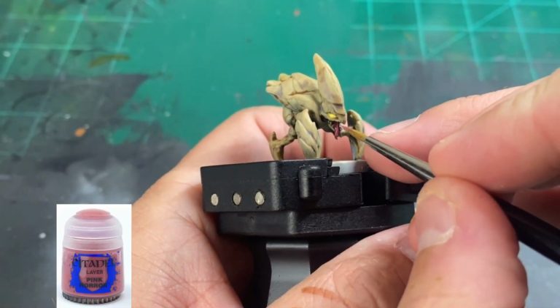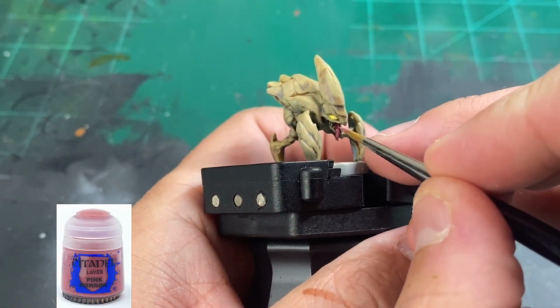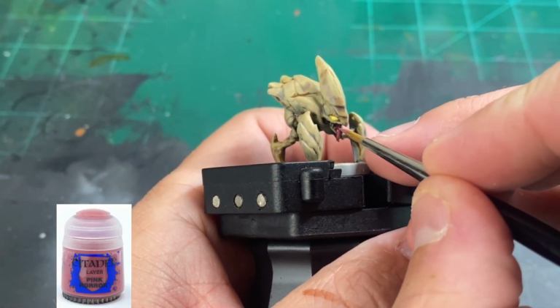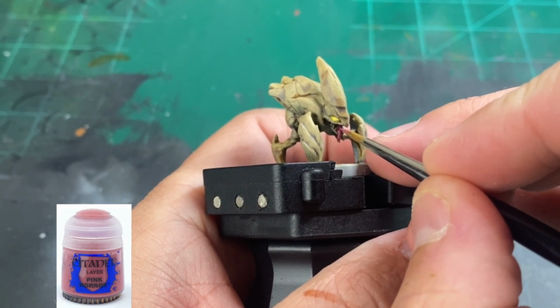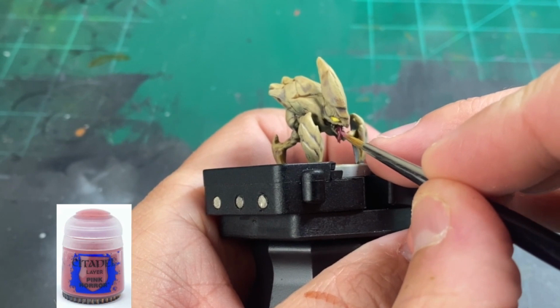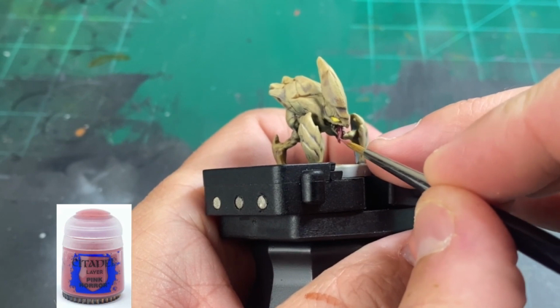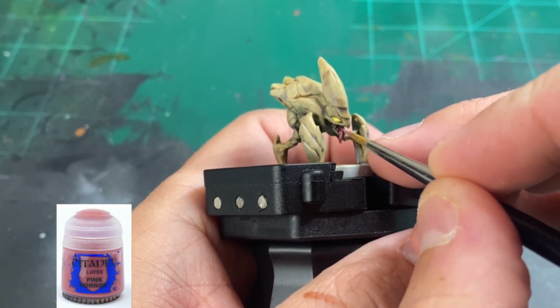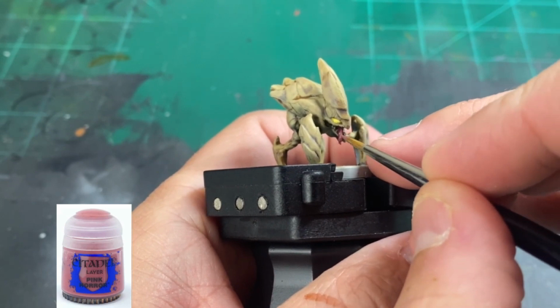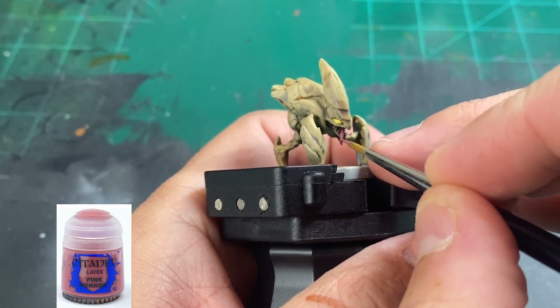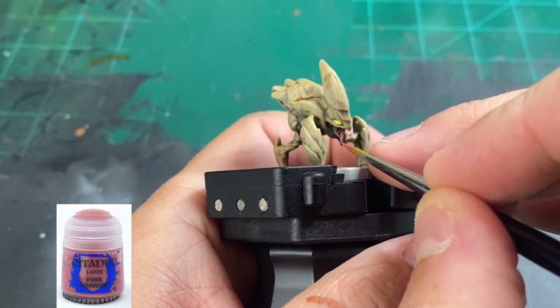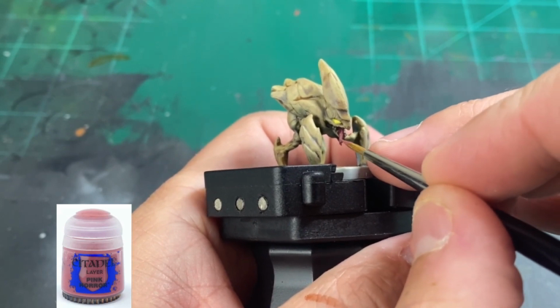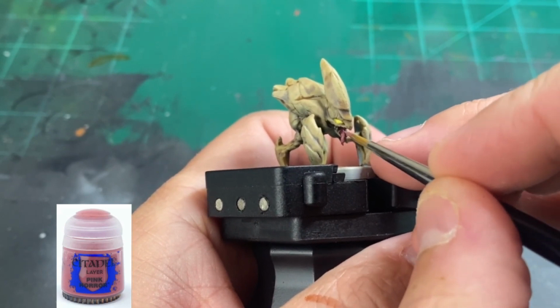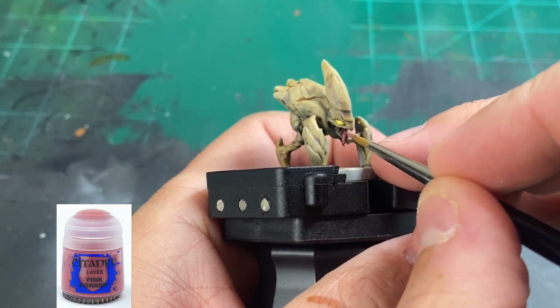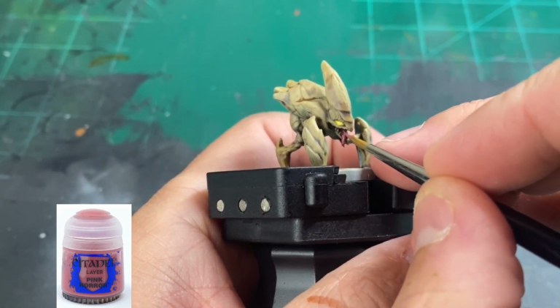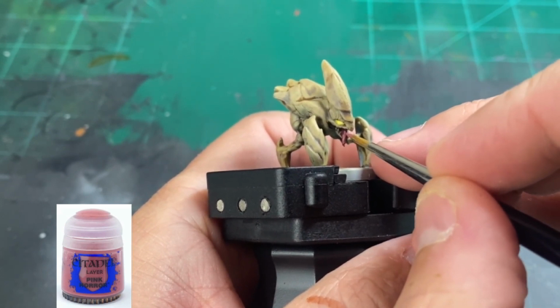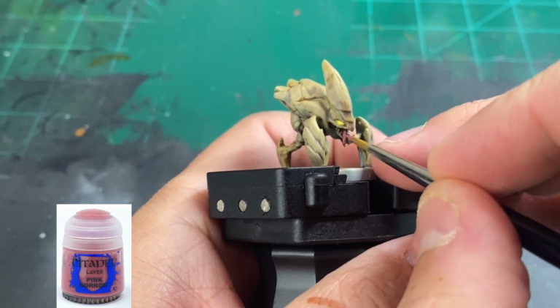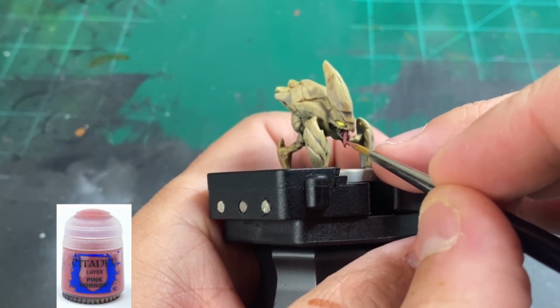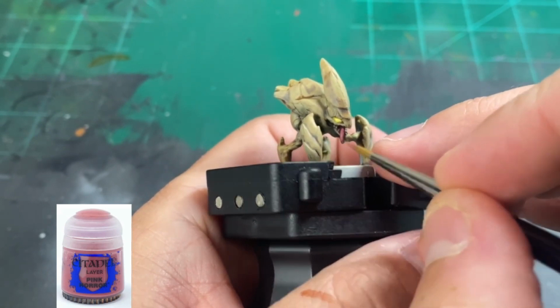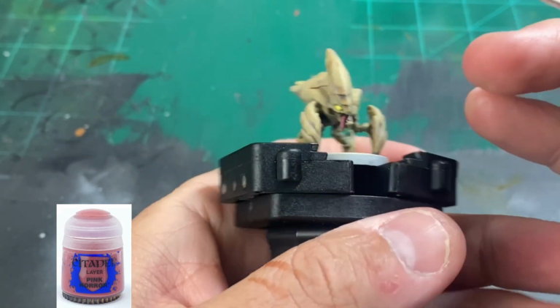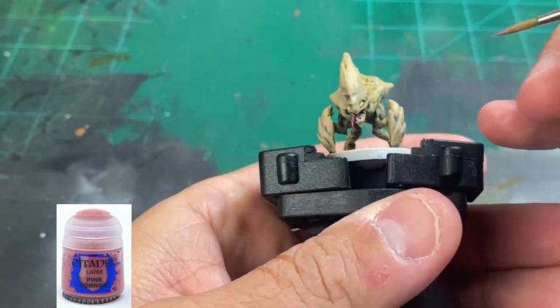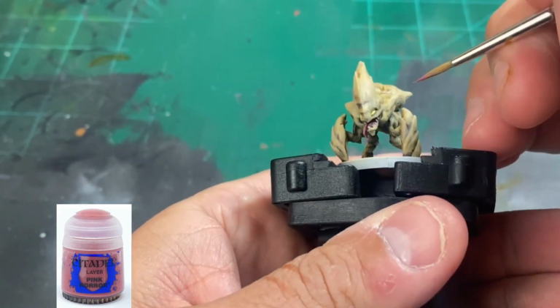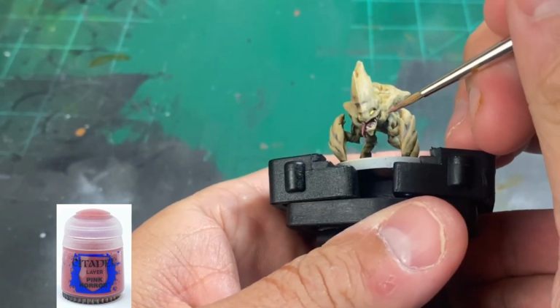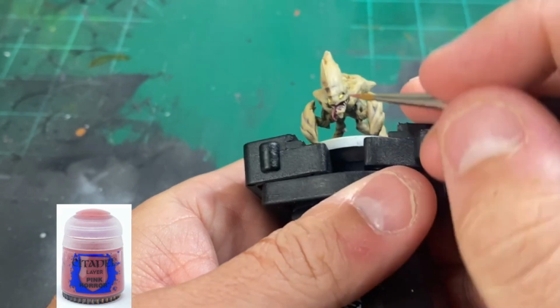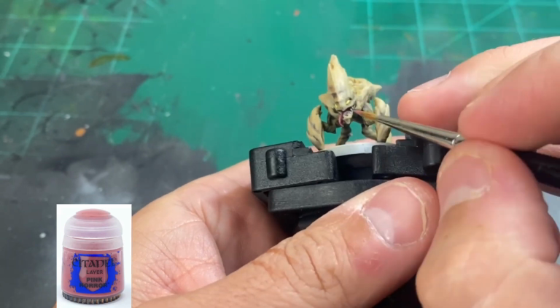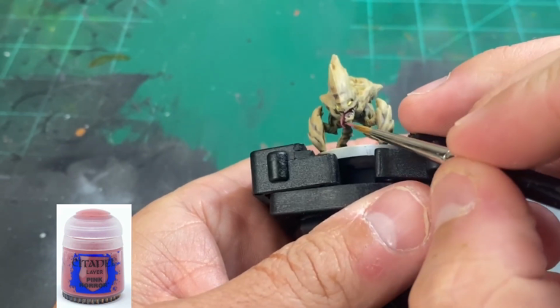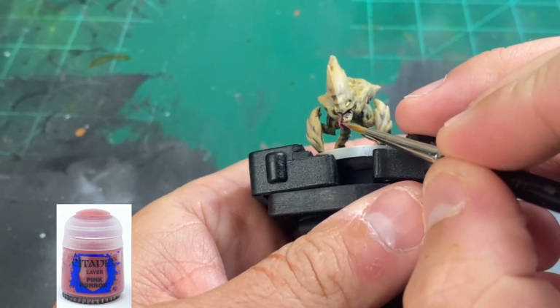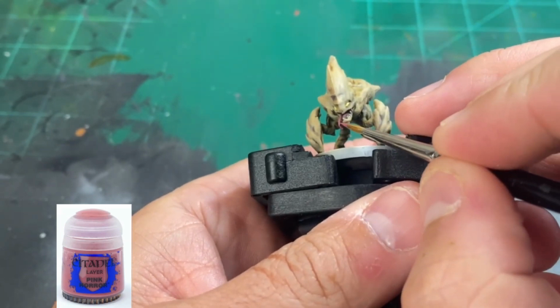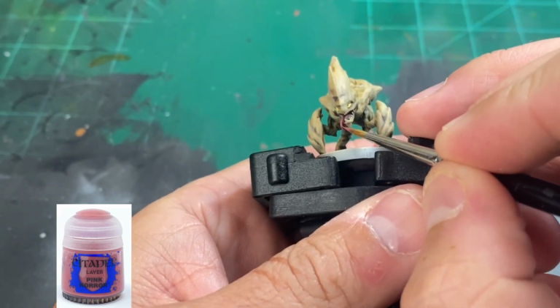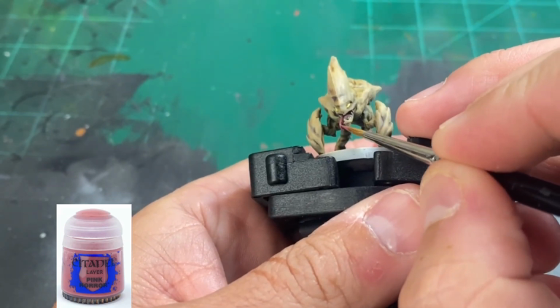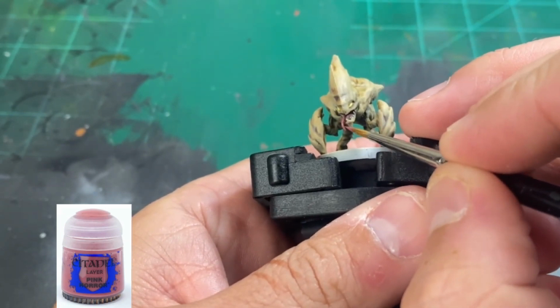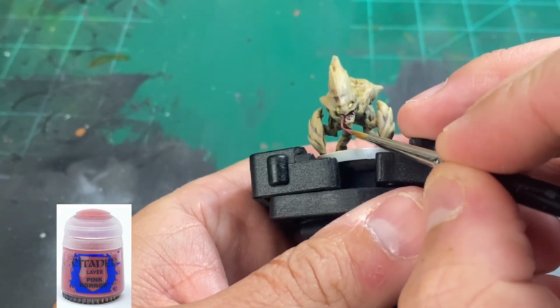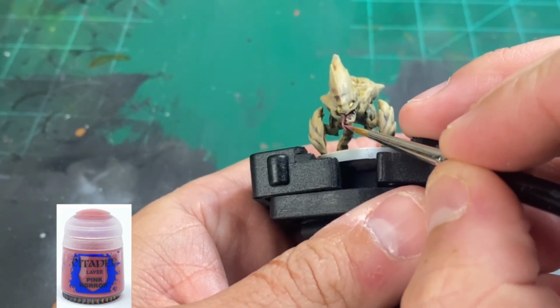To highlight our tongue and mouth area, we're going to use a little Pink Horror. We're not going to do the whole thing — just pick out little pieces here and there and give it that nice little bright pink highlight.